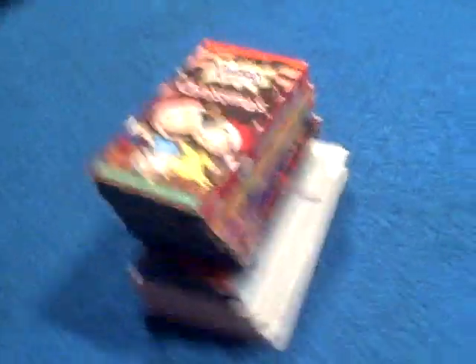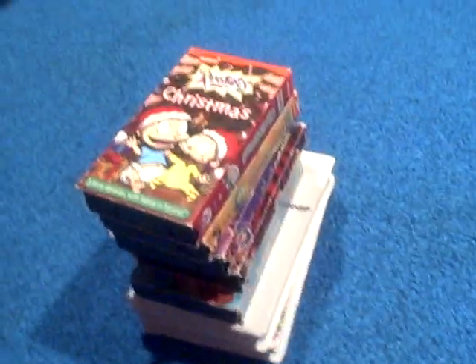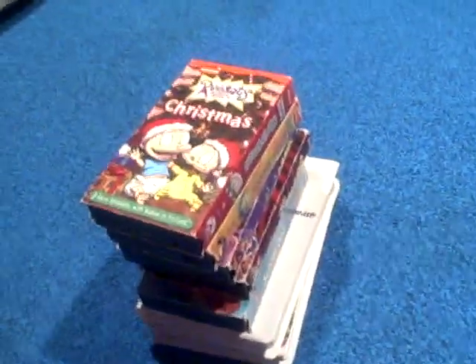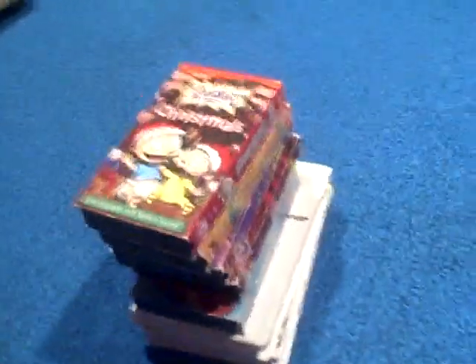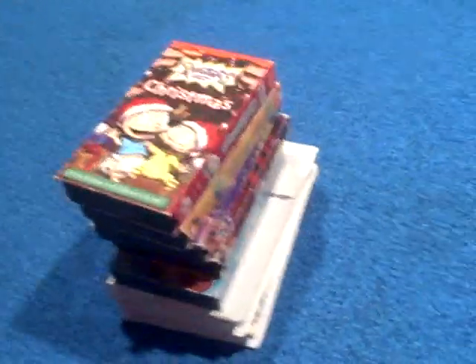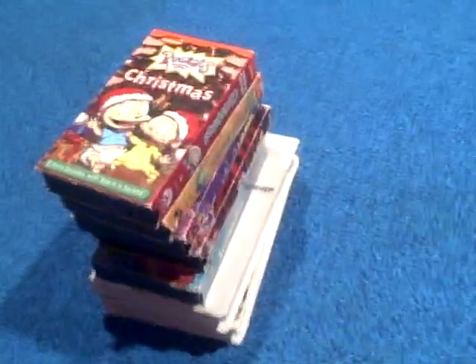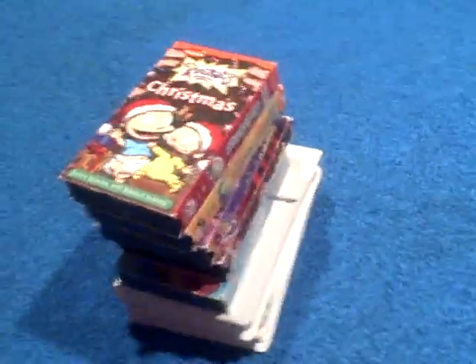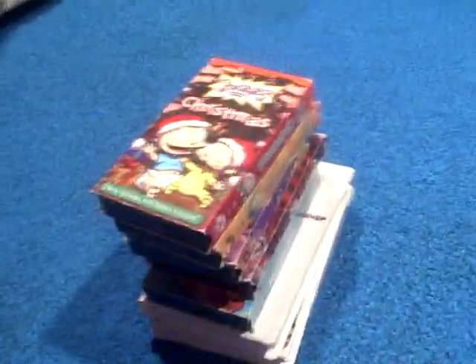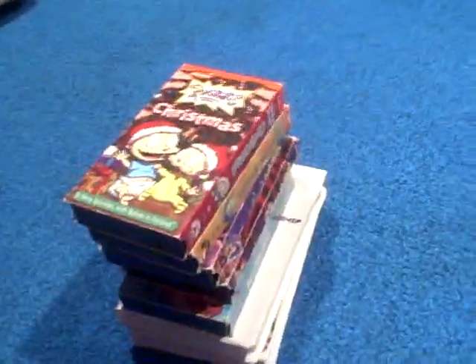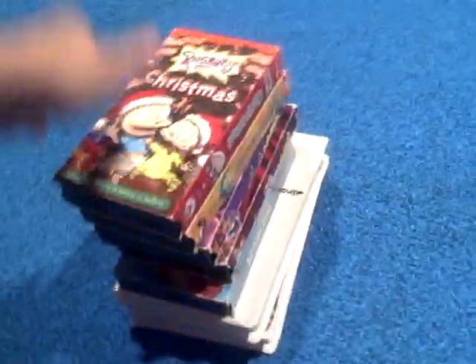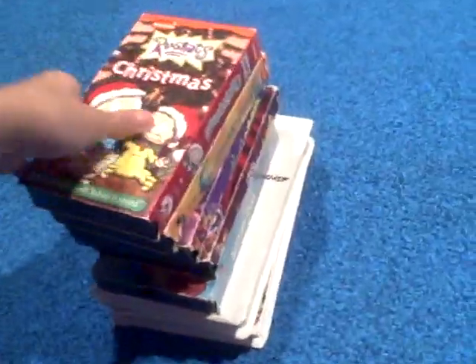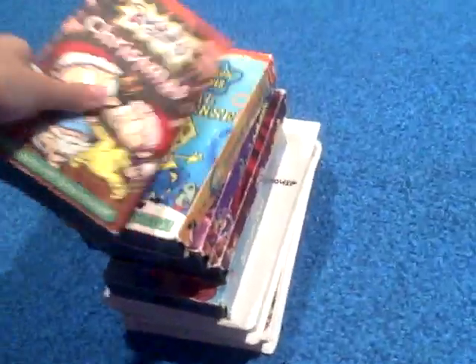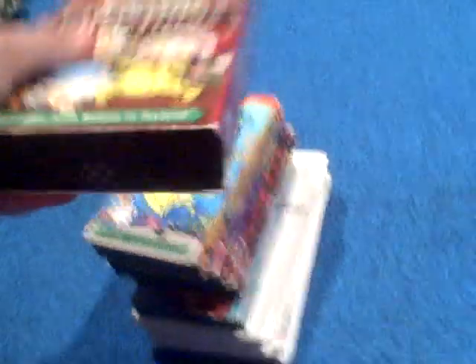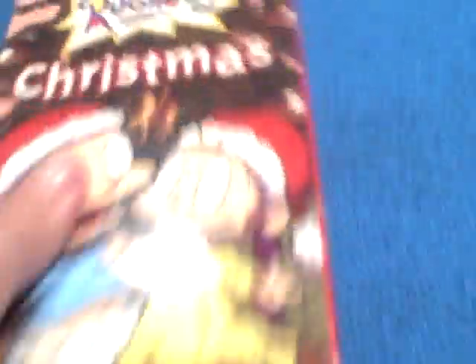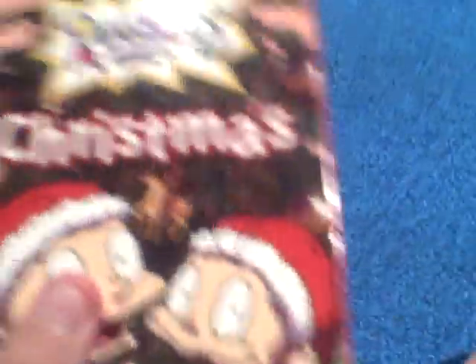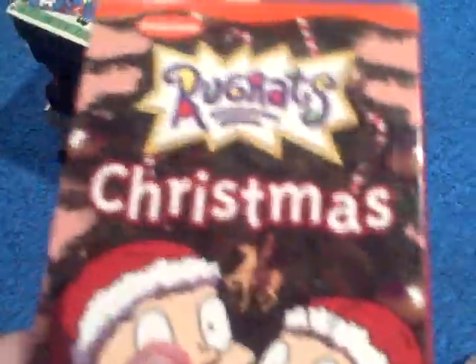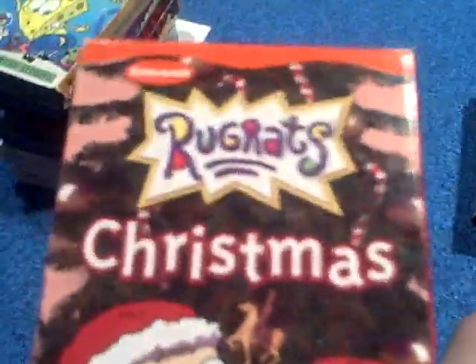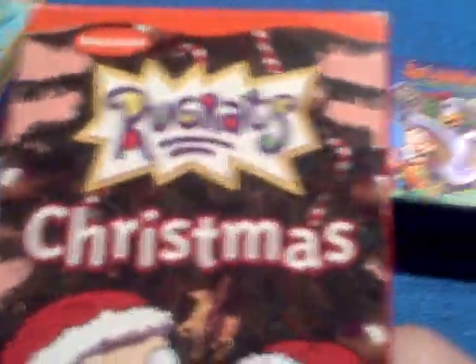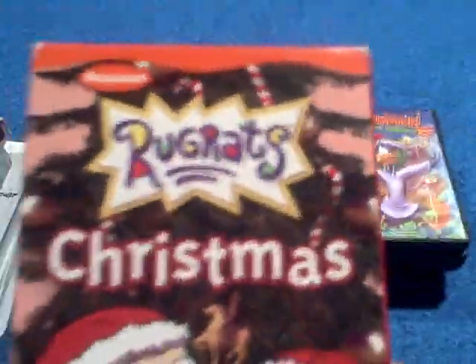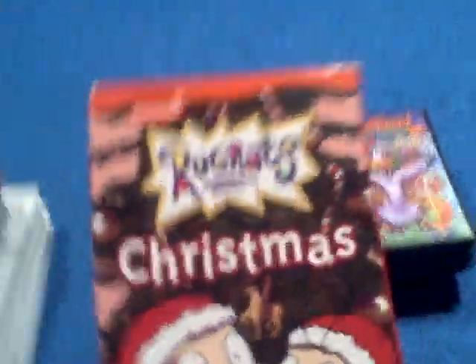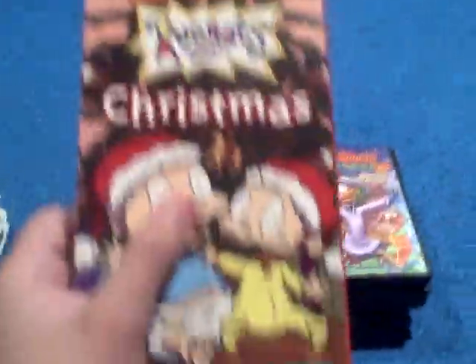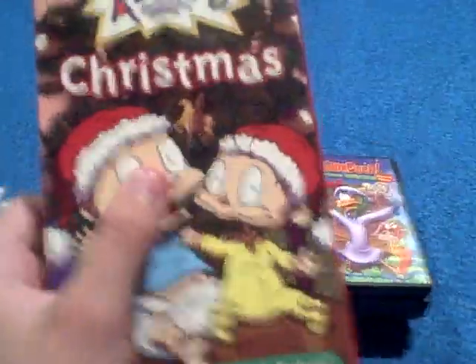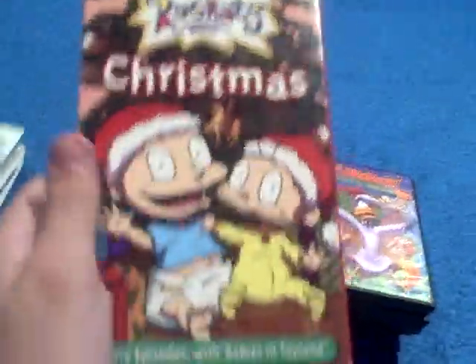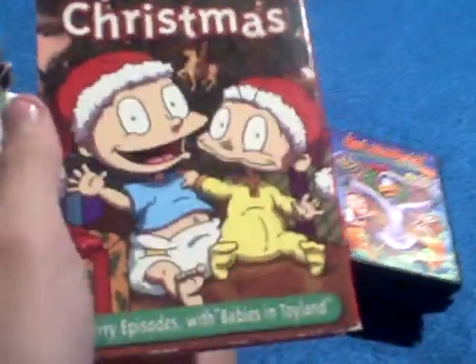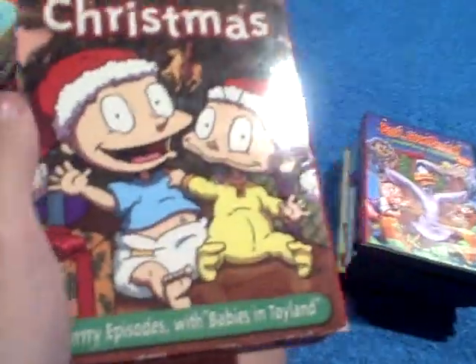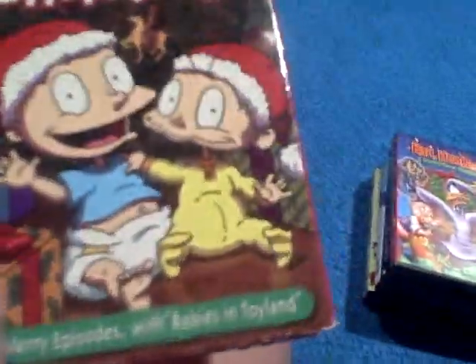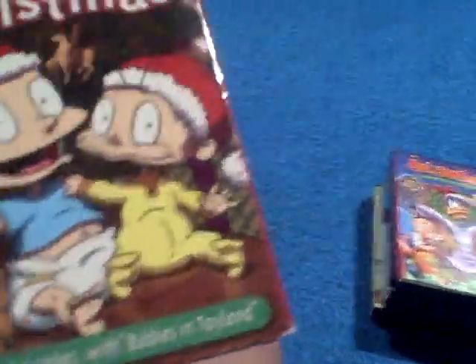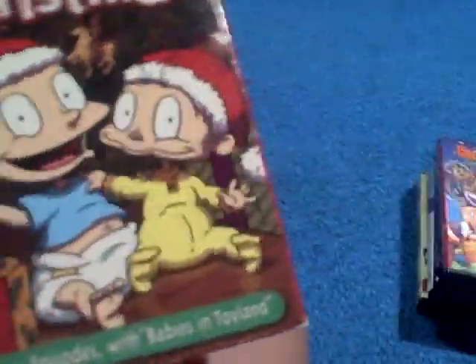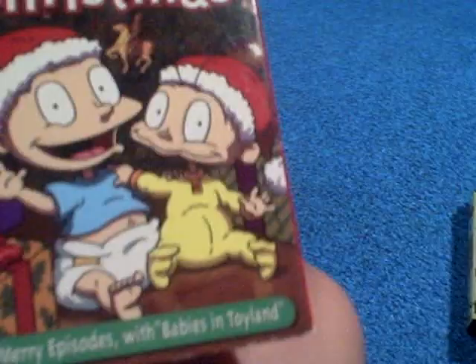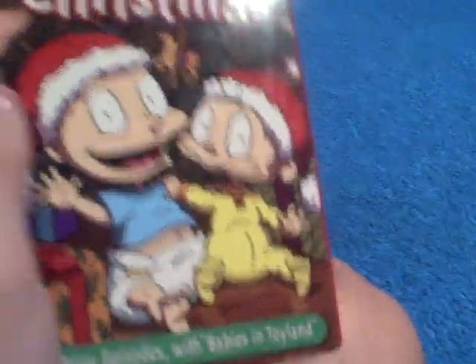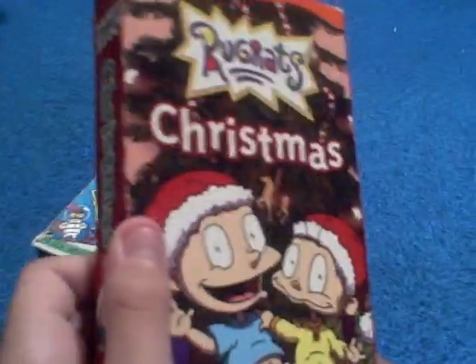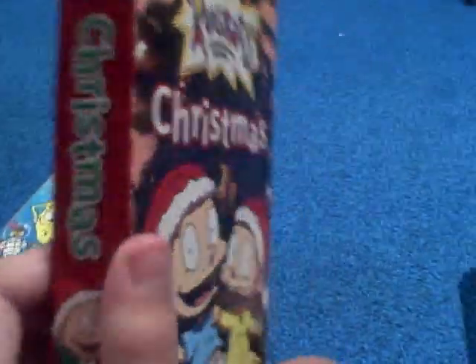Here we go with part four of my cartoon collection. This next one is Regrets Christmas, a 2002 release, I think.